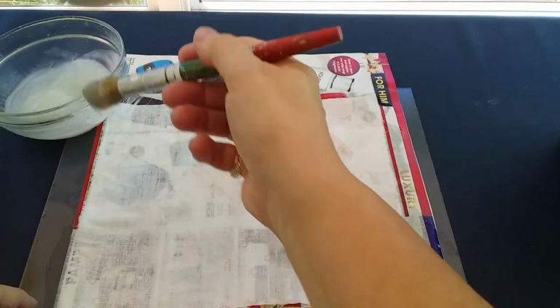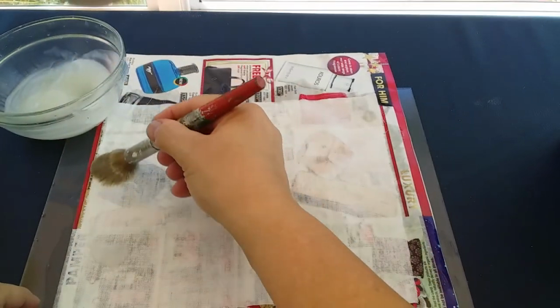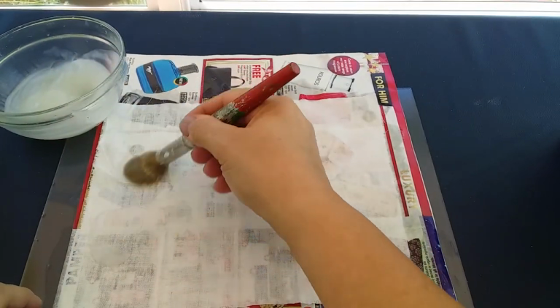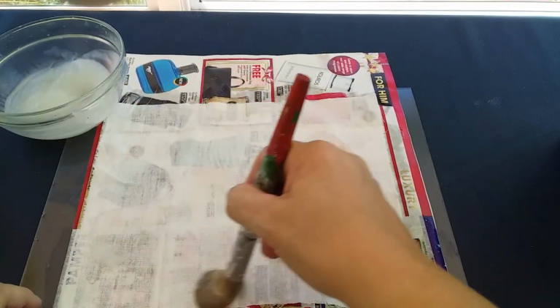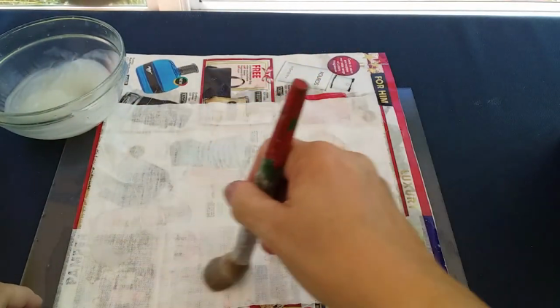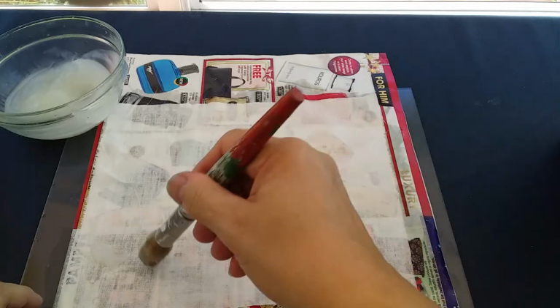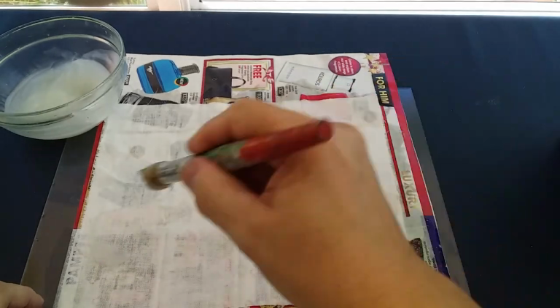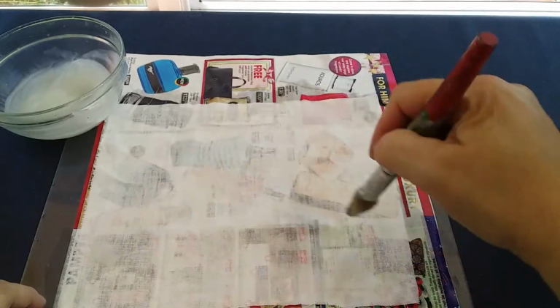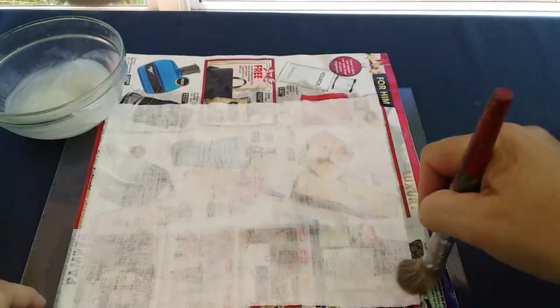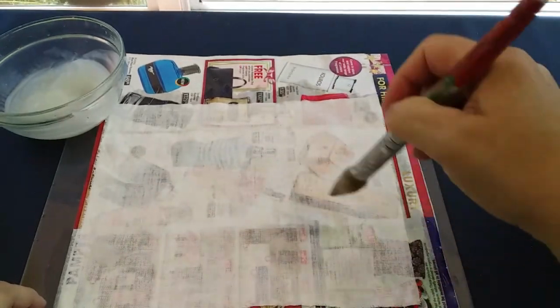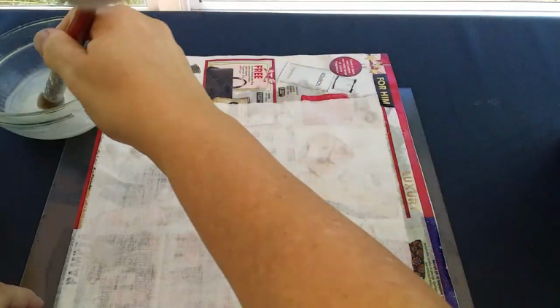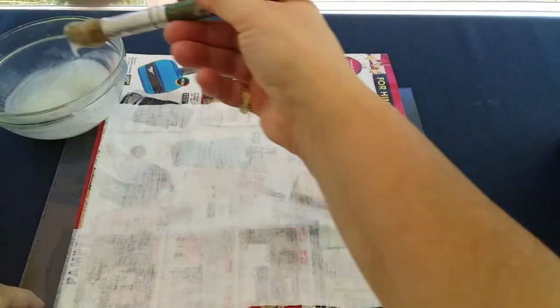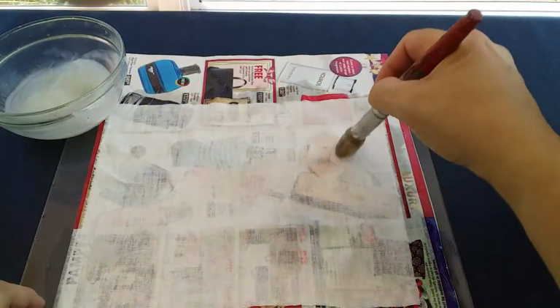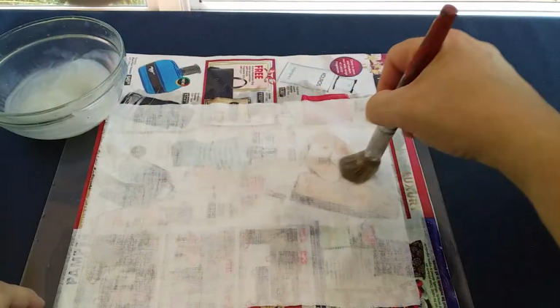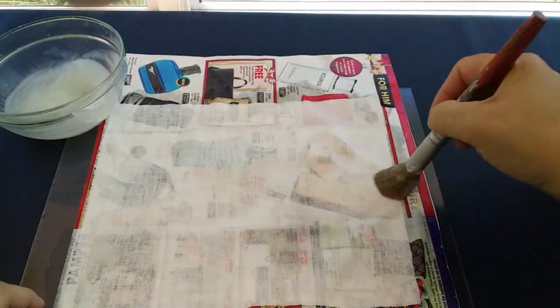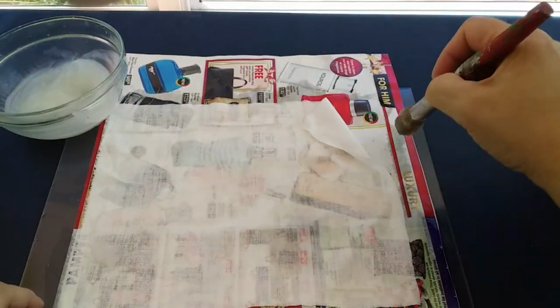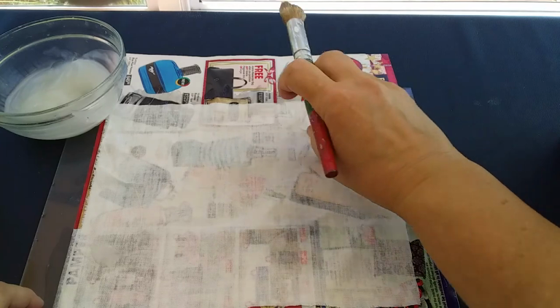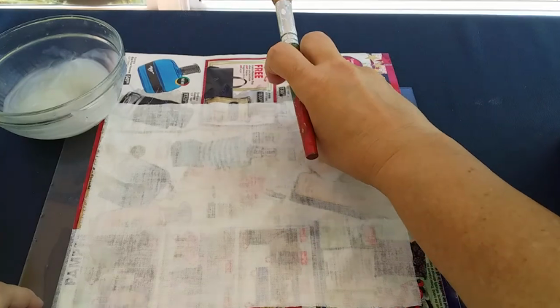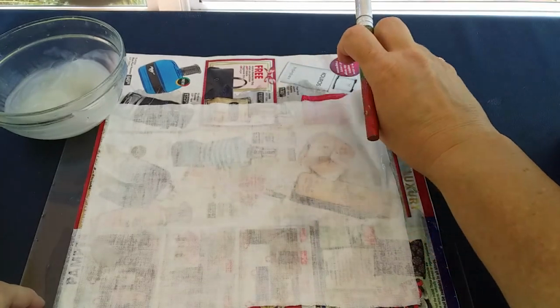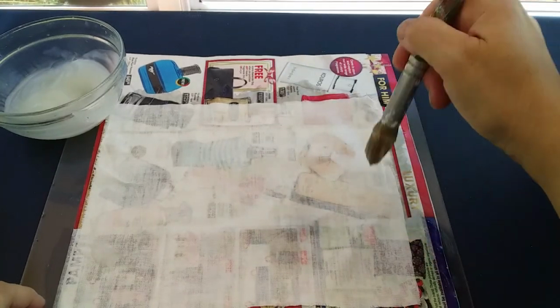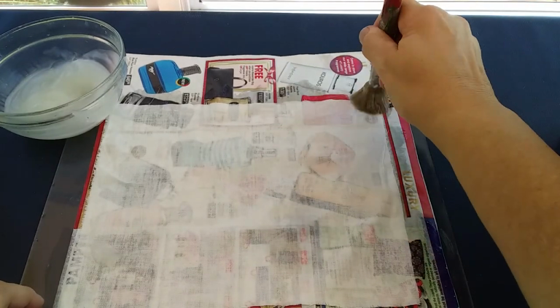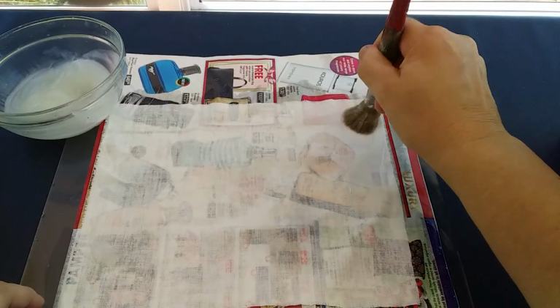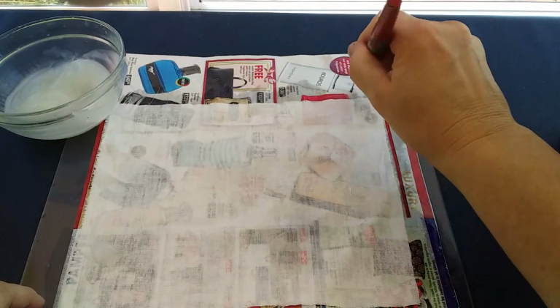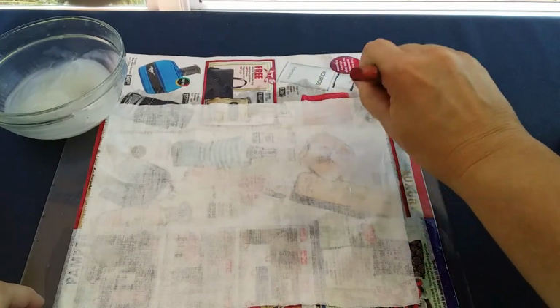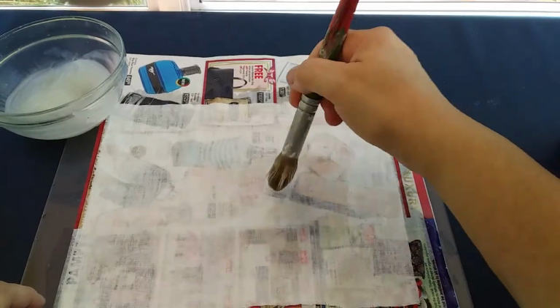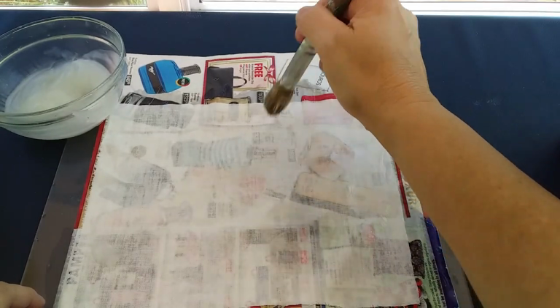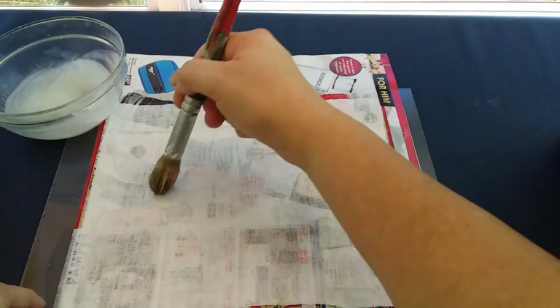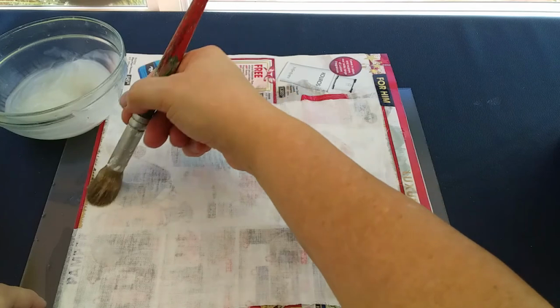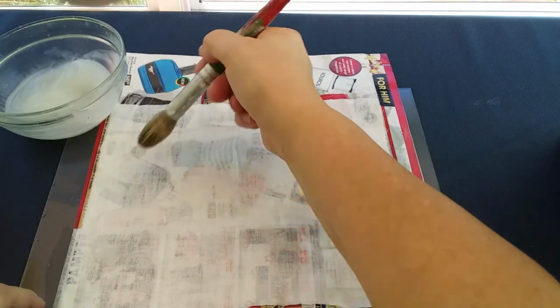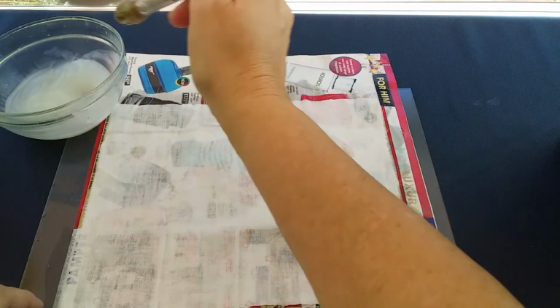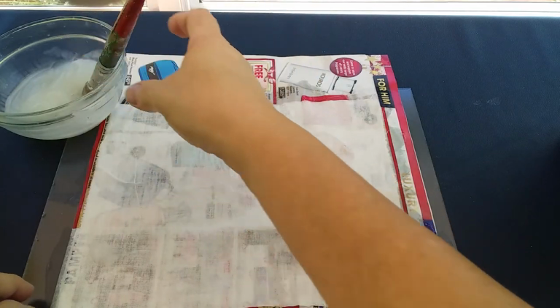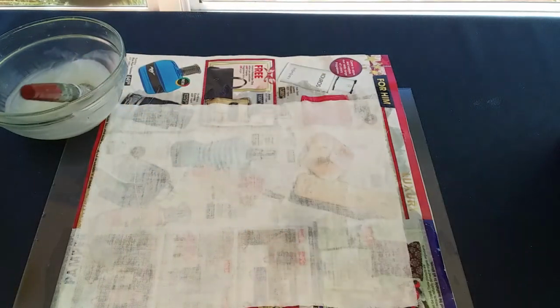This goes on very easily. Put it on a piece of newspaper if it's a smaller piece so that you can move it out of the way when you want to carry on. It will take a little bit of time to dry, so I'll set this aside for maybe an hour or two and leave it to dry completely.